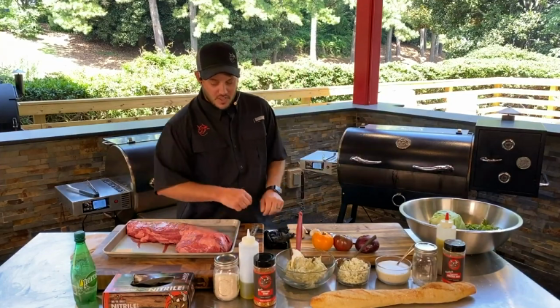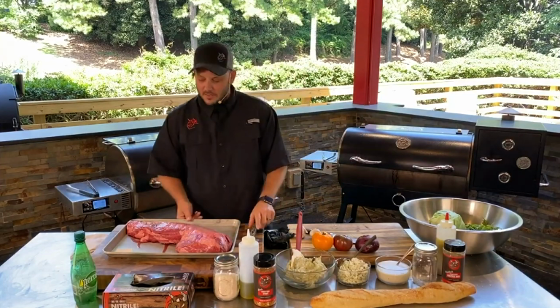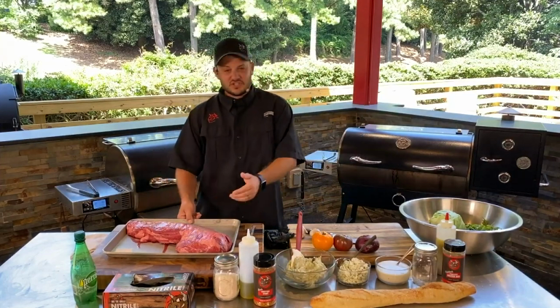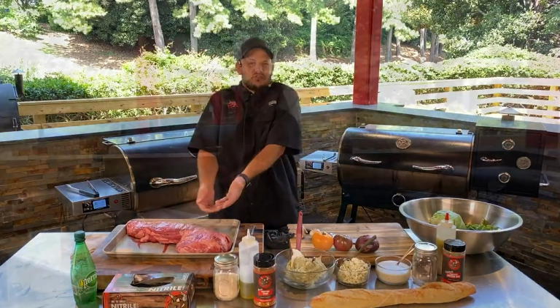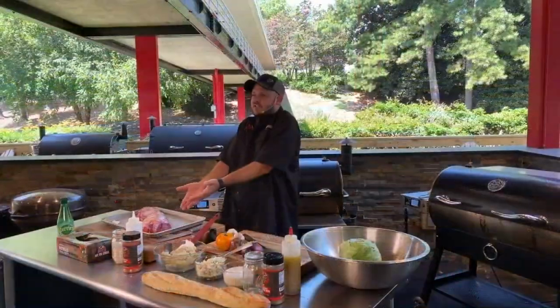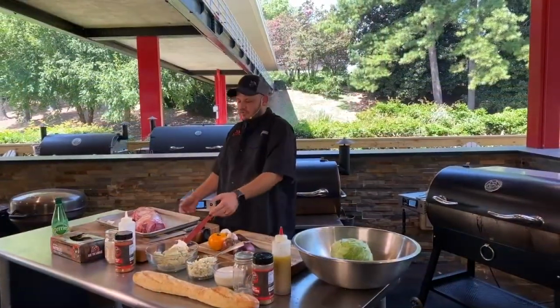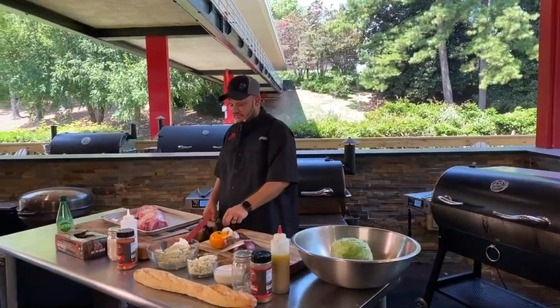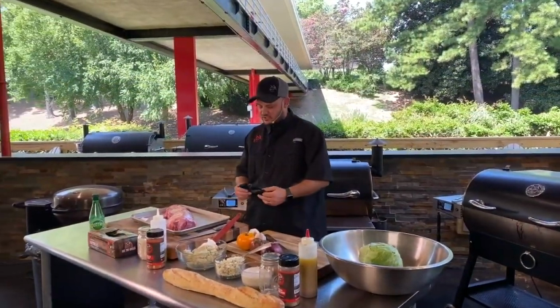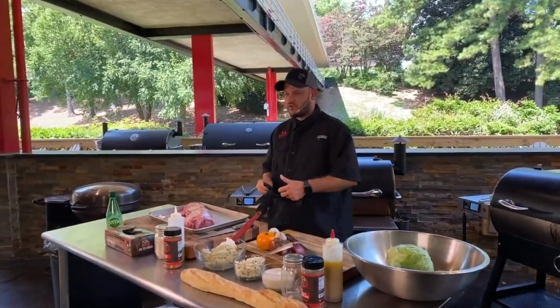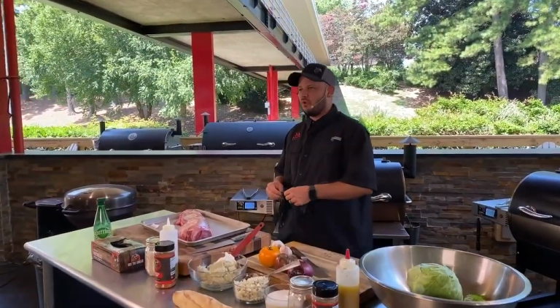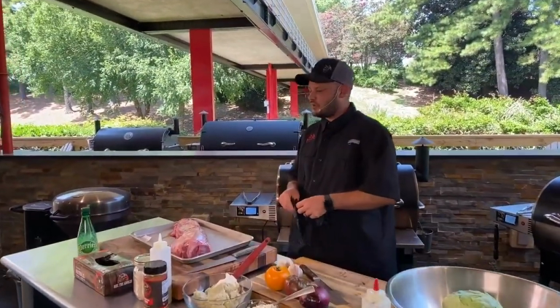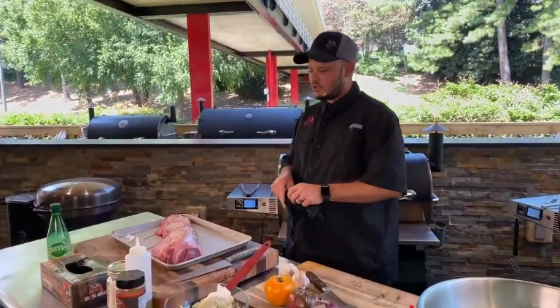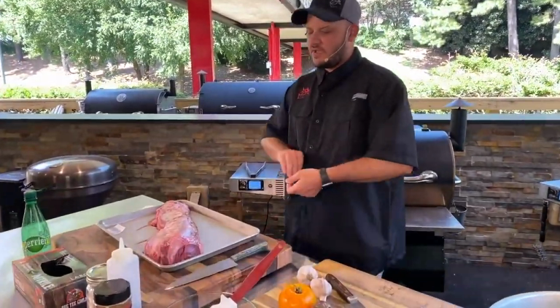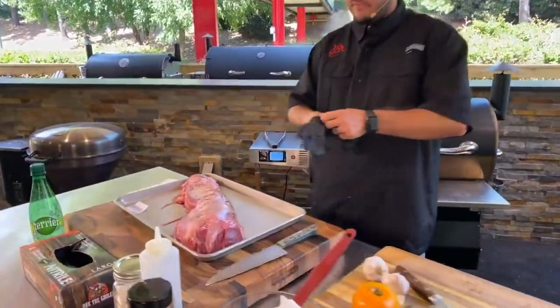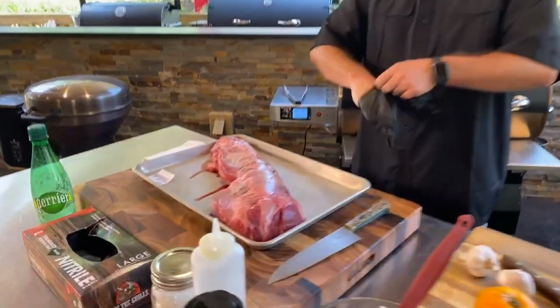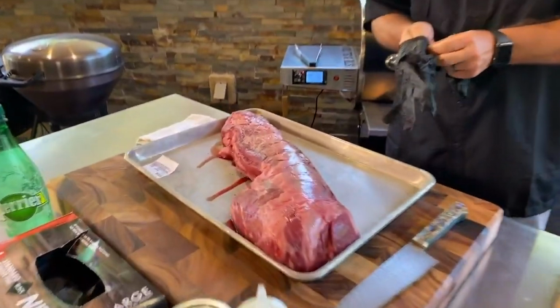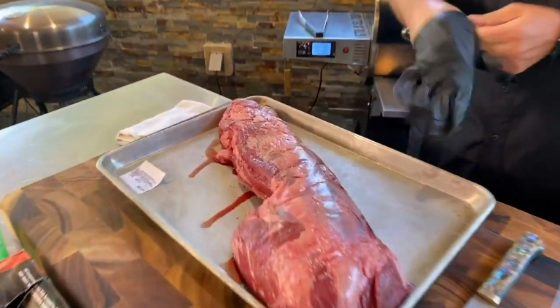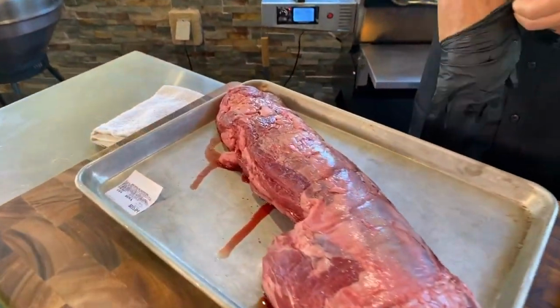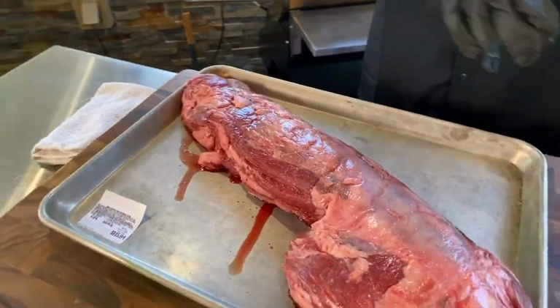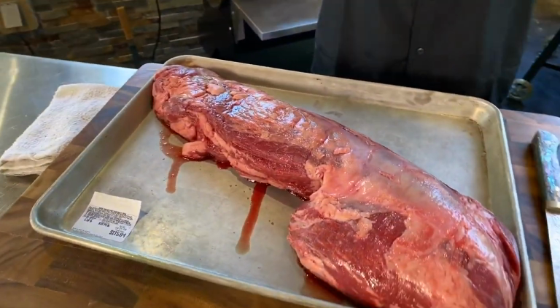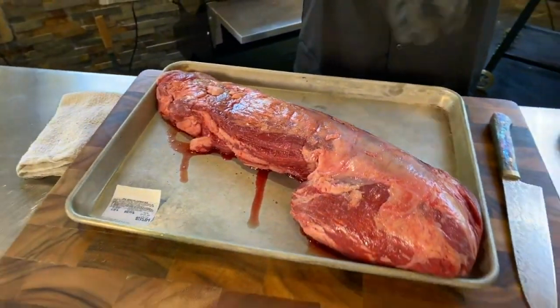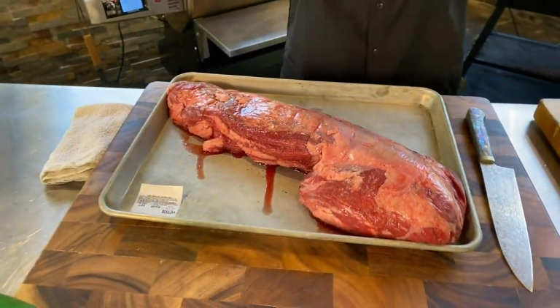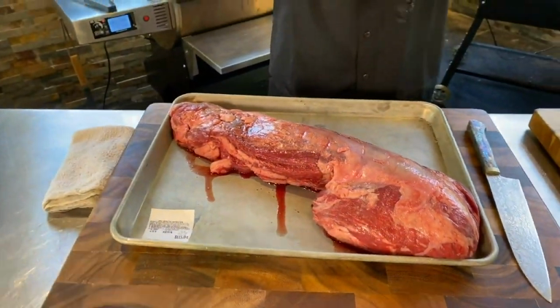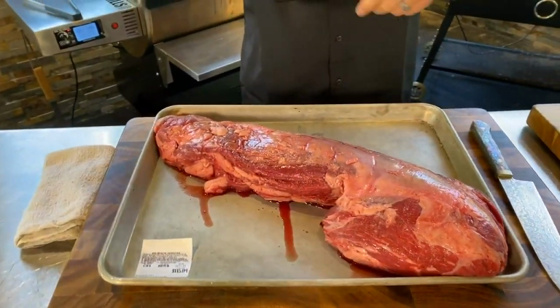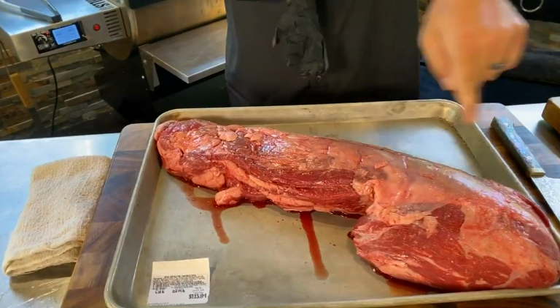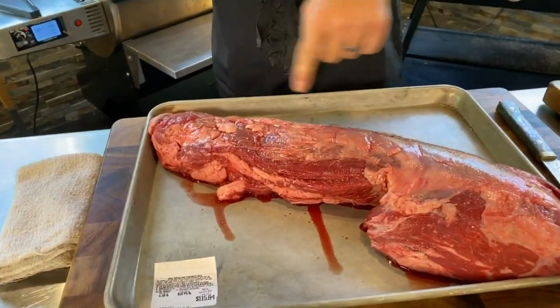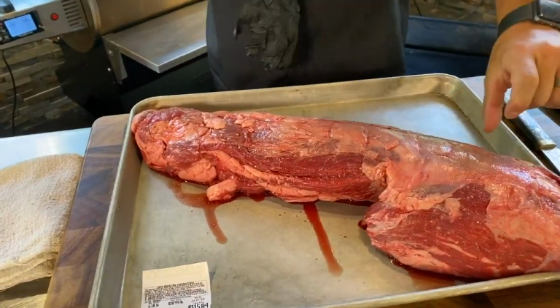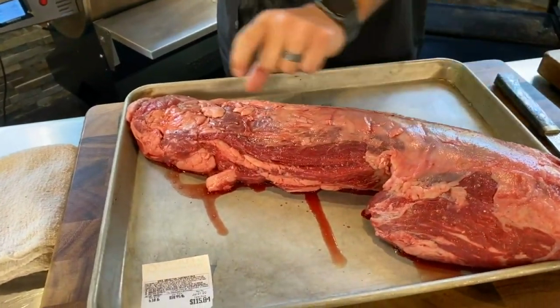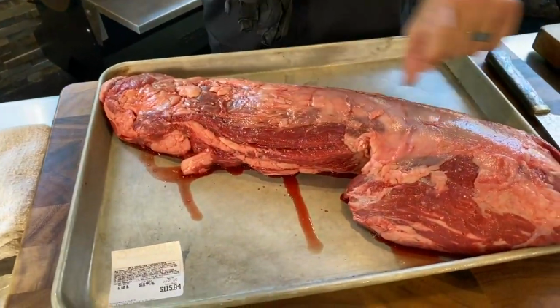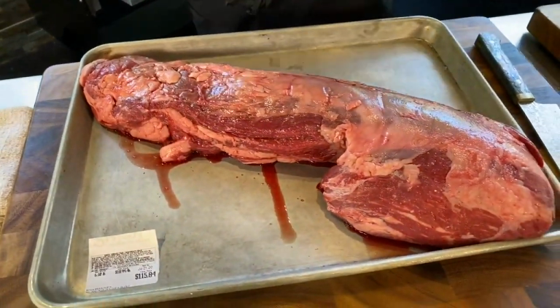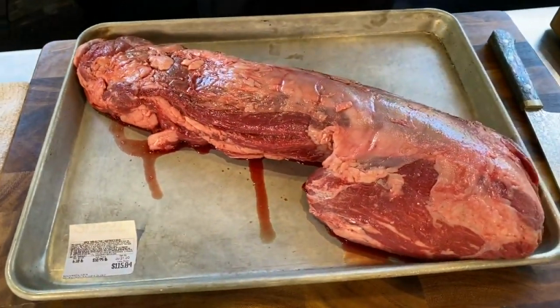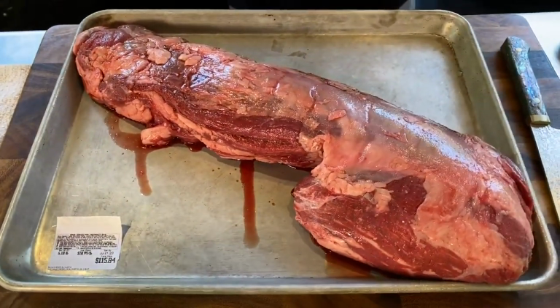This is just a regular USDA choice beef tenderloin — nothing fancy. It's also called a PSMO: peeled, side muscle on. That's what that stands for.